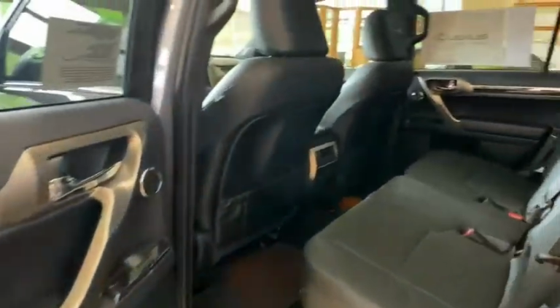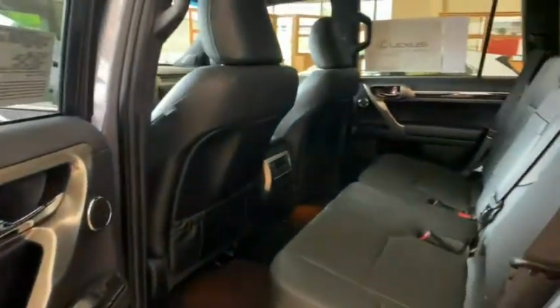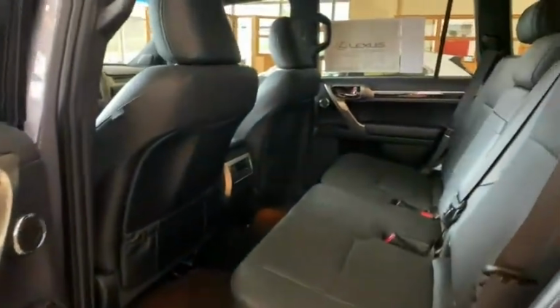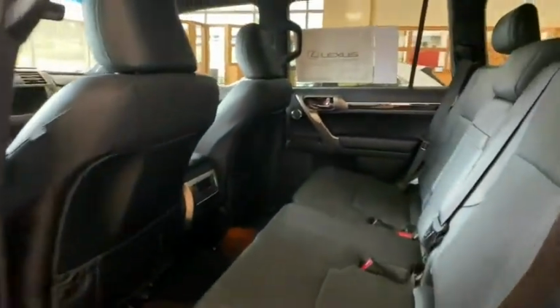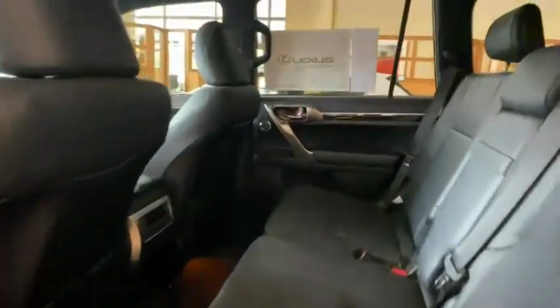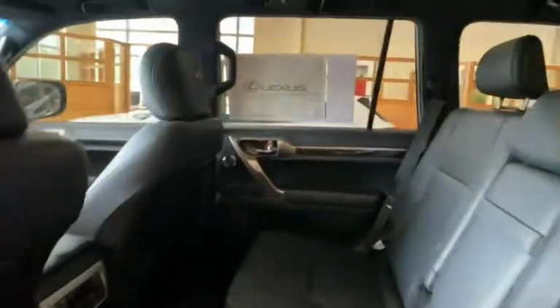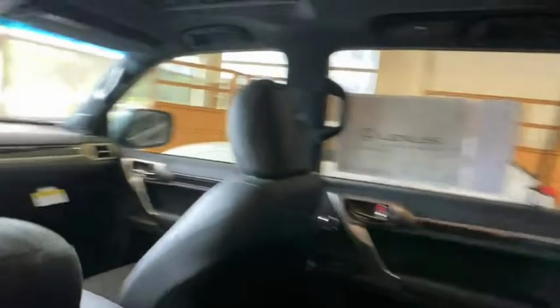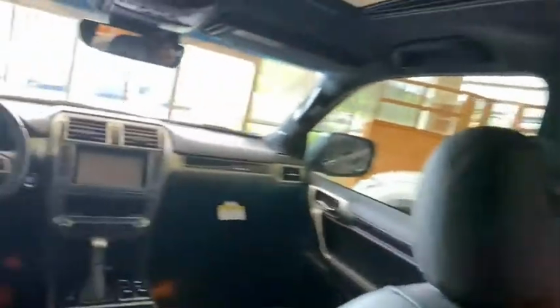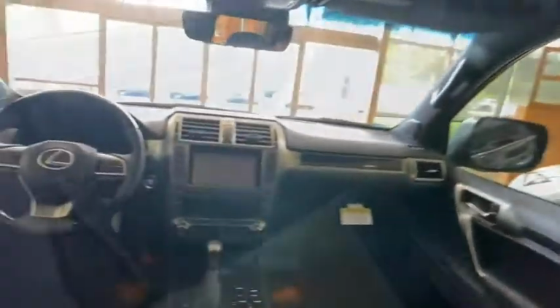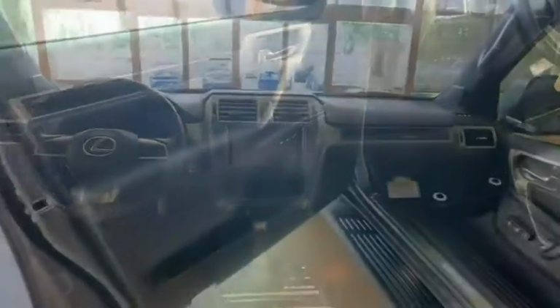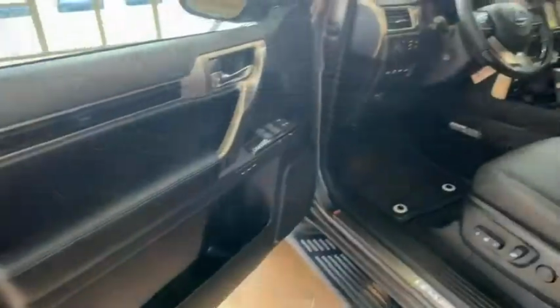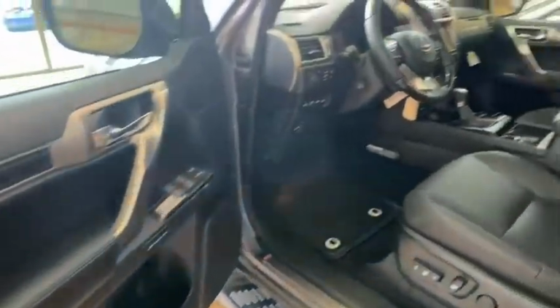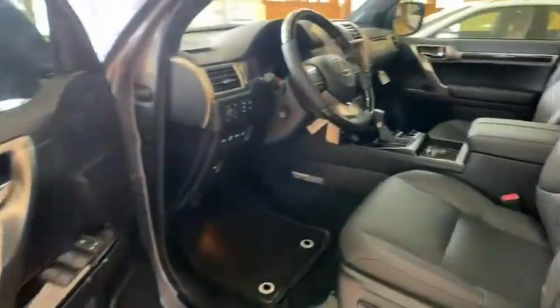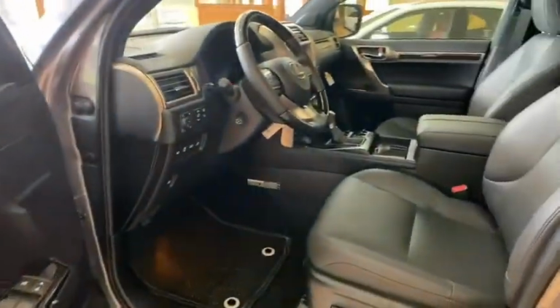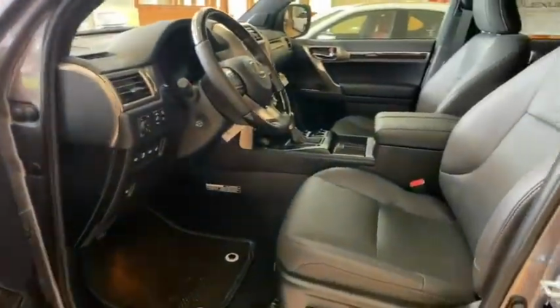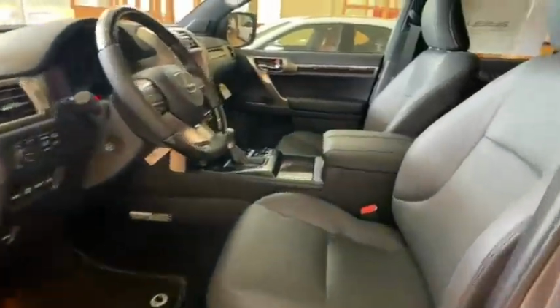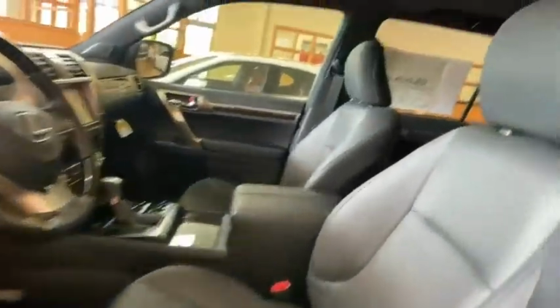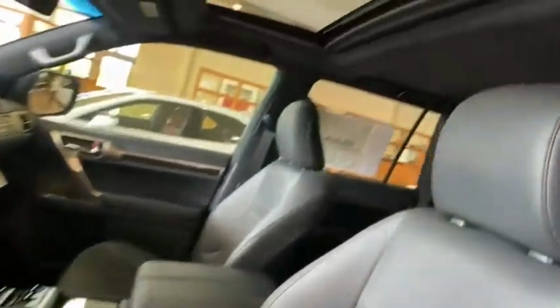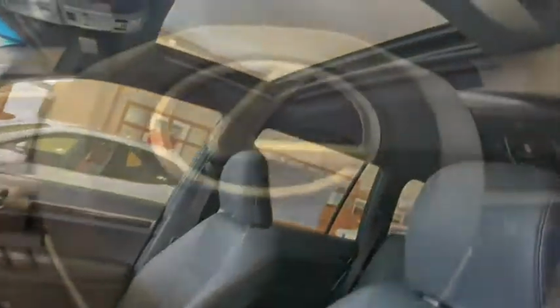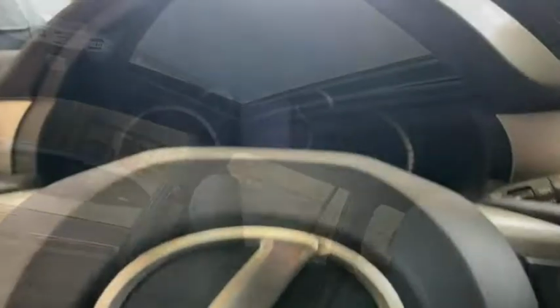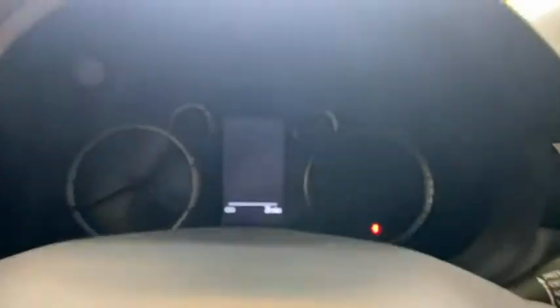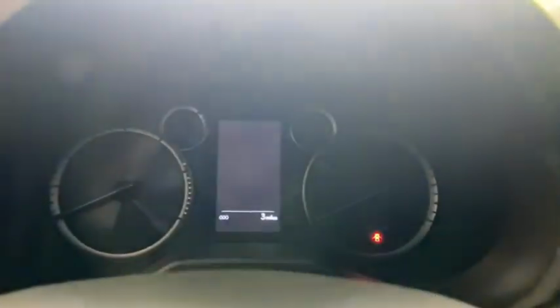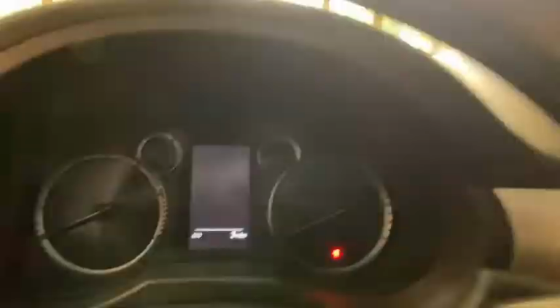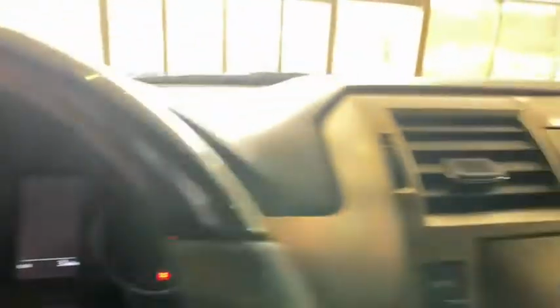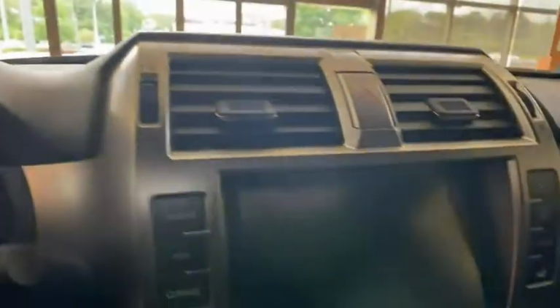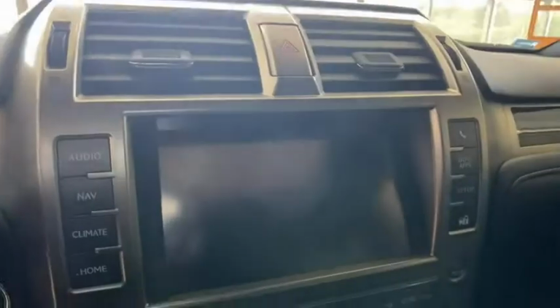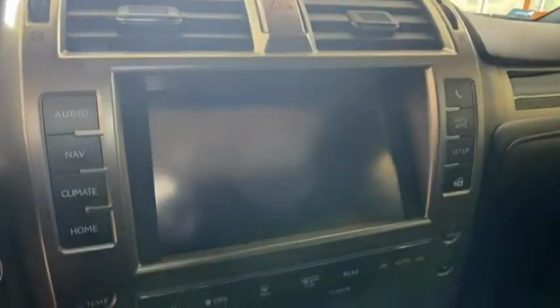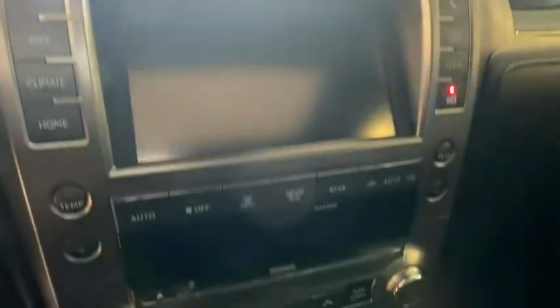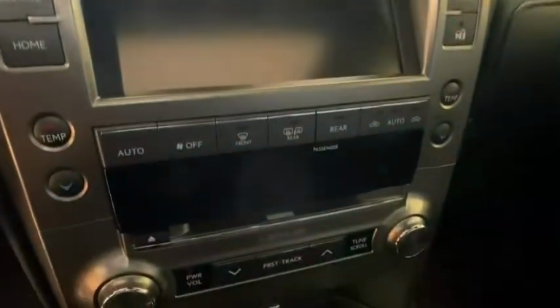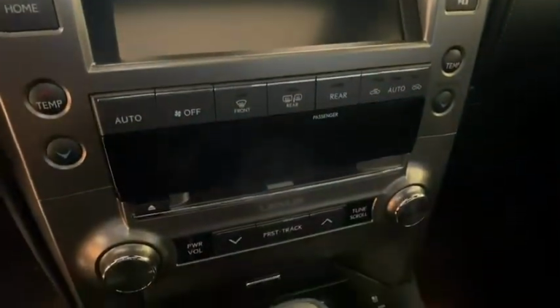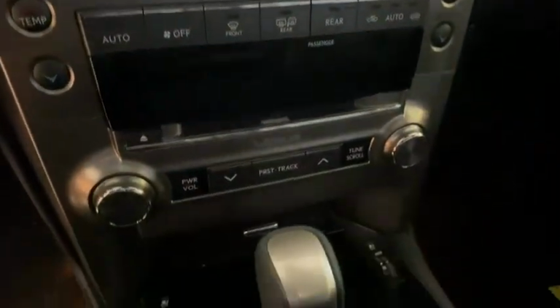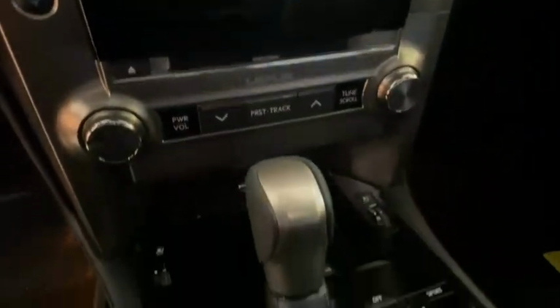Leather-wrapped steering wheel, Bluetooth, adjustable steering wheel, power steering, aluminum wheels, auto-dimming rear-view mirror, keyless start, floor mats, four-wheel drive. Your new ride is just a phone call away.